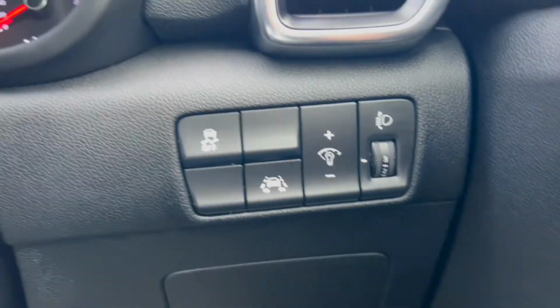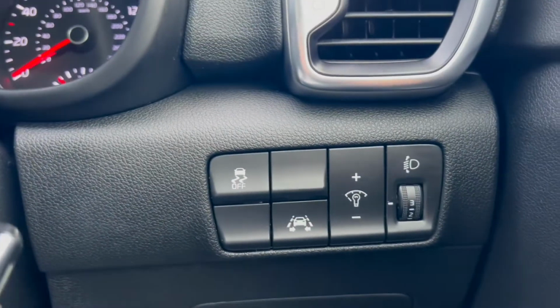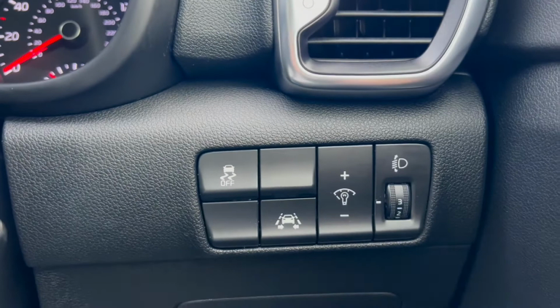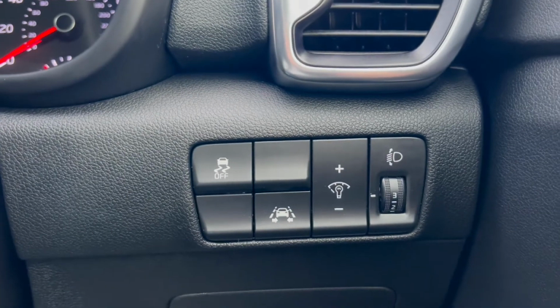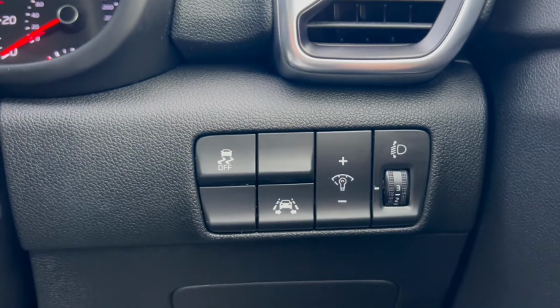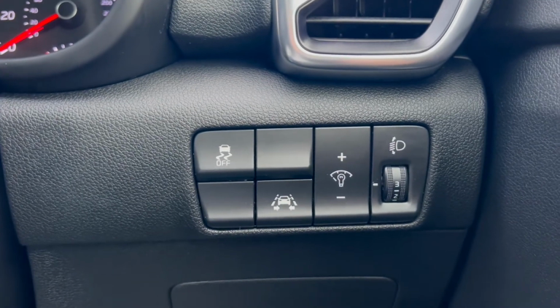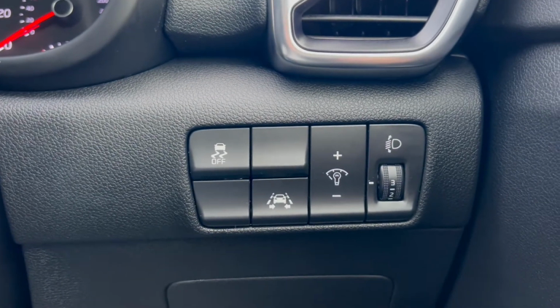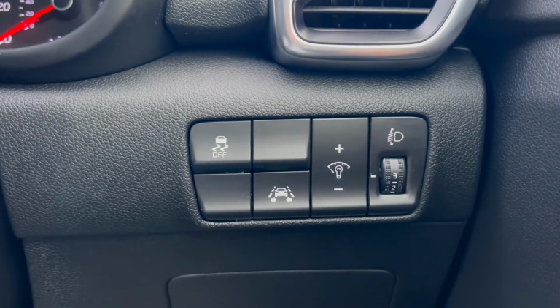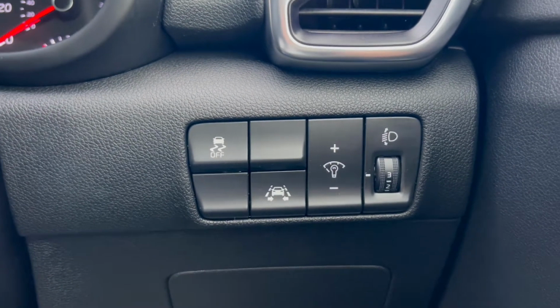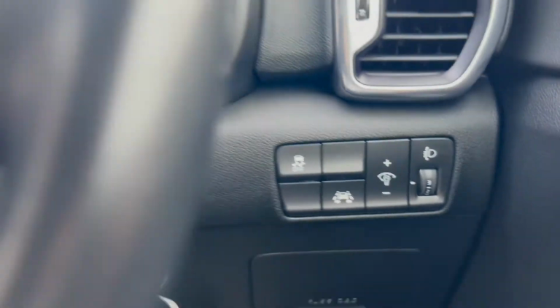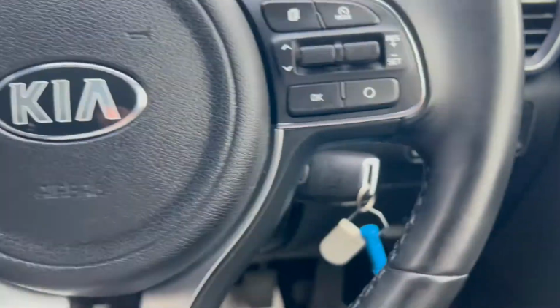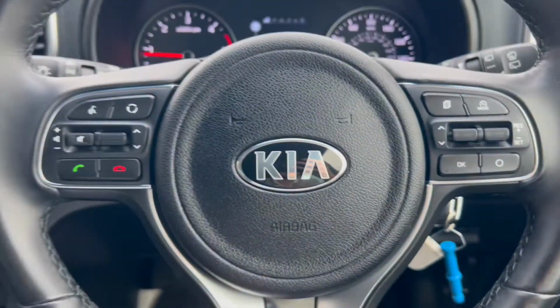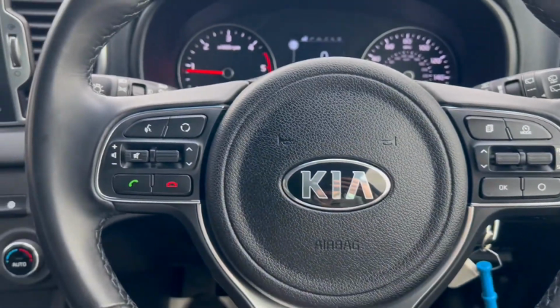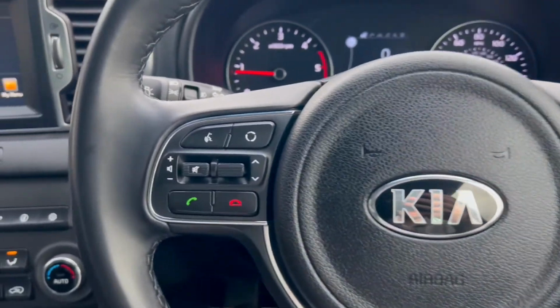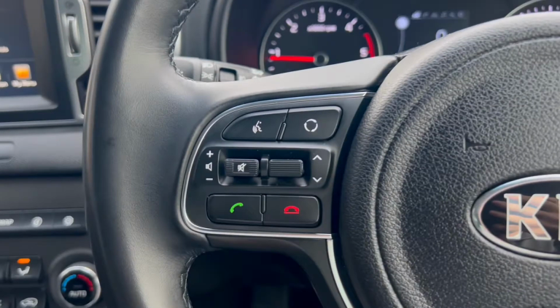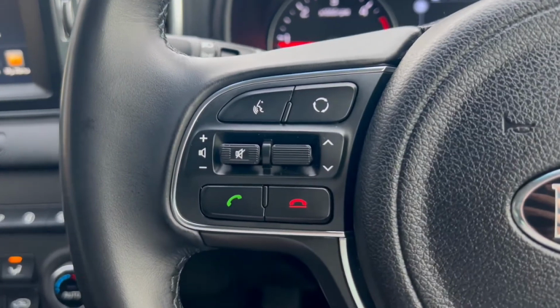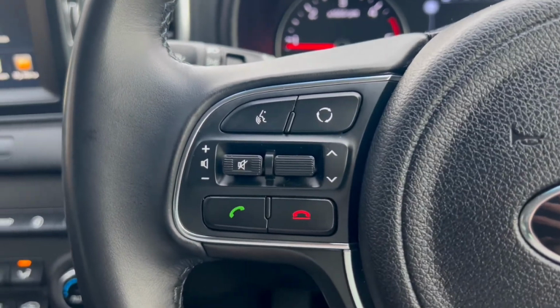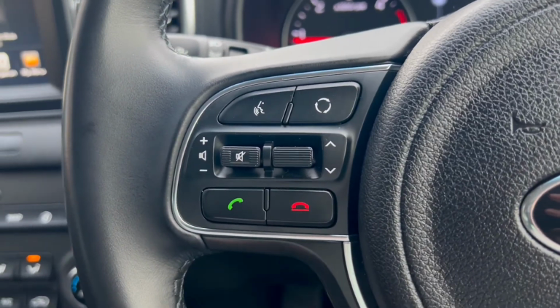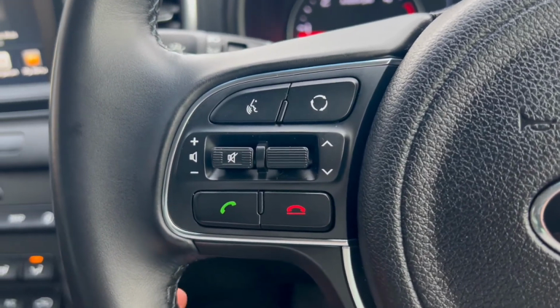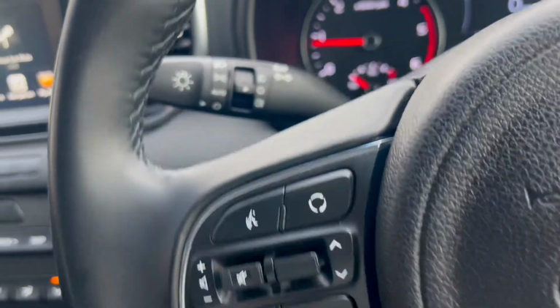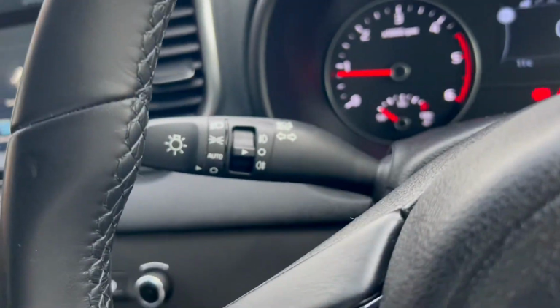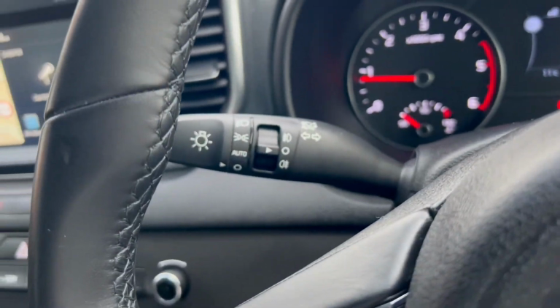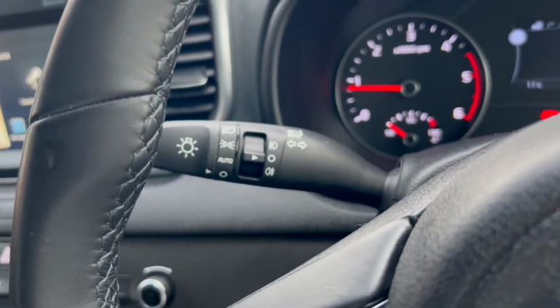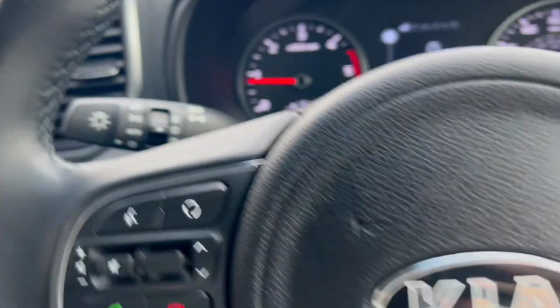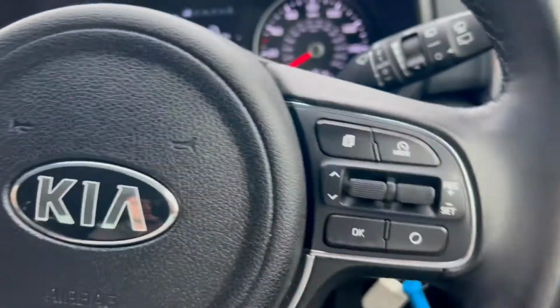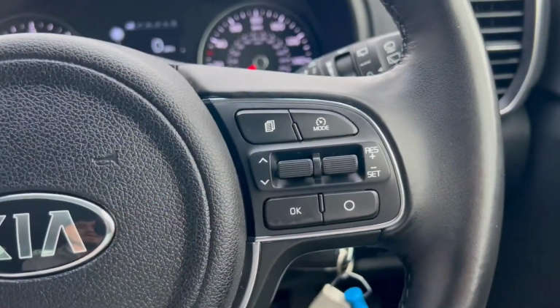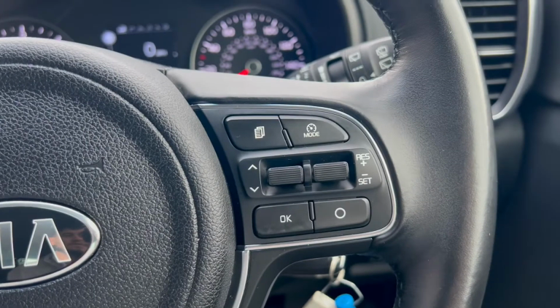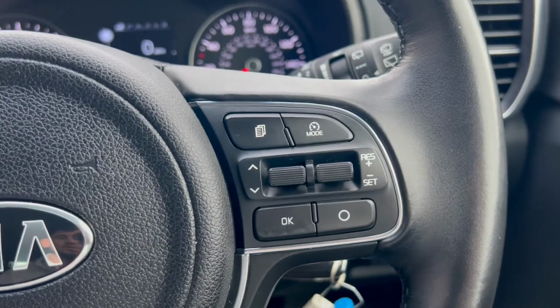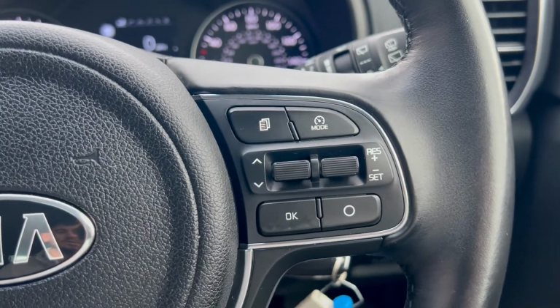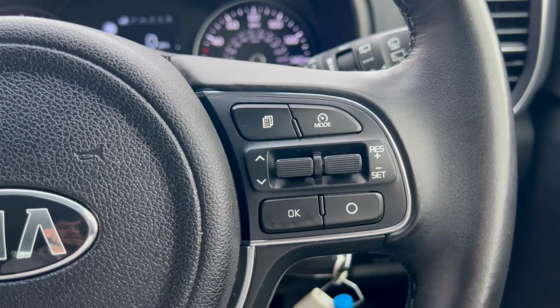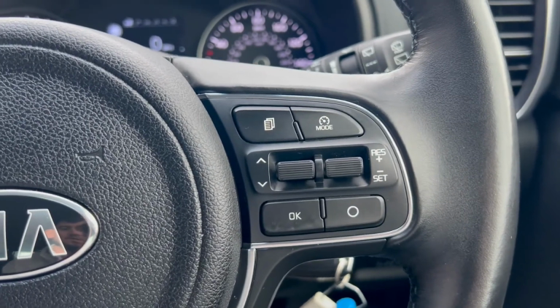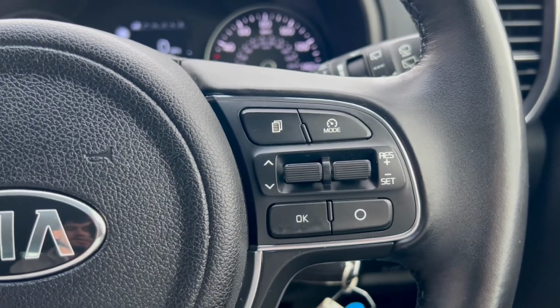Down to the right you have a button to turn off the traction control as well as the lane assist button. Up on the steering wheel there are navigating buttons on the left-hand side, an automatic headlight switch just behind, and cruise control and speed limiter buttons on the right.